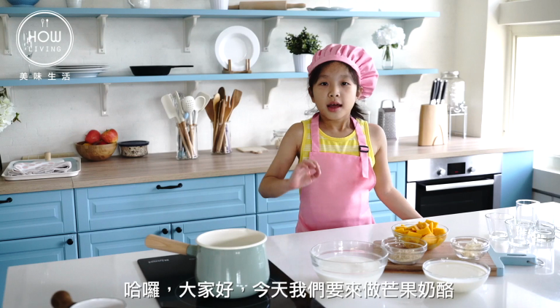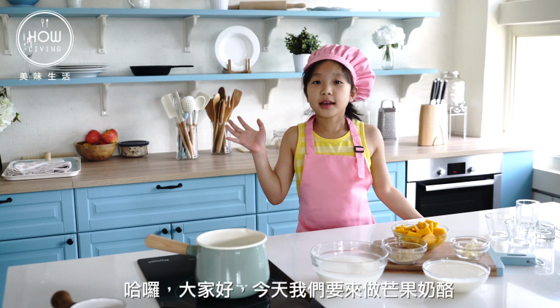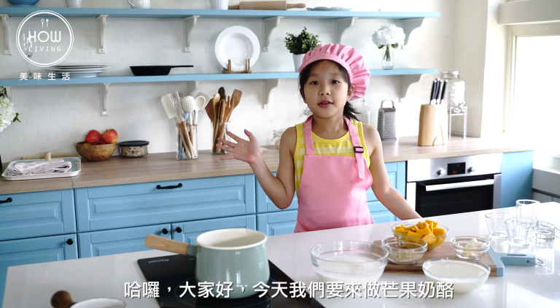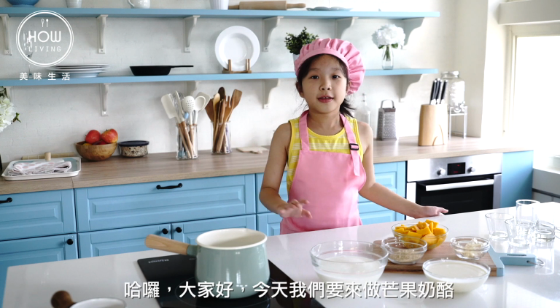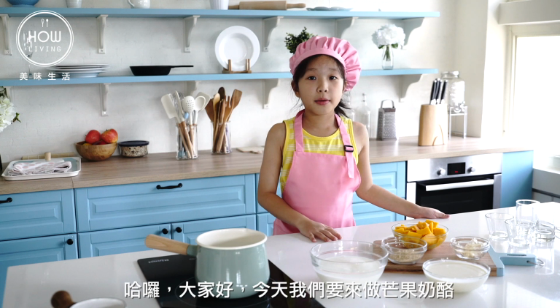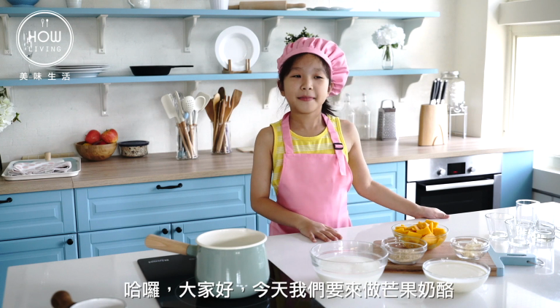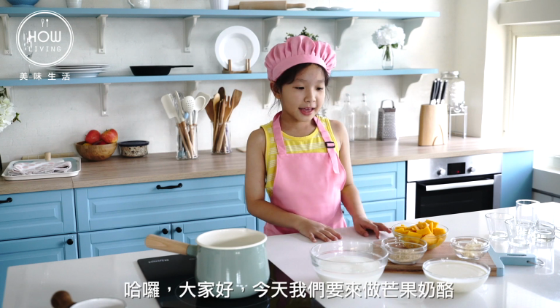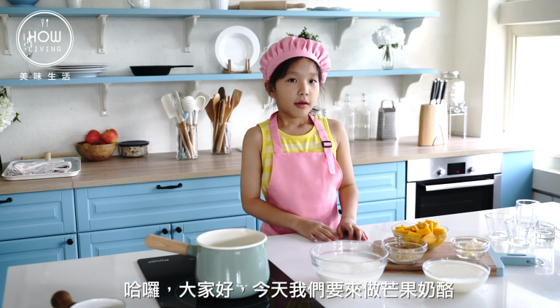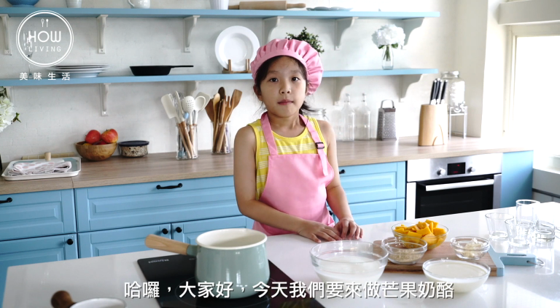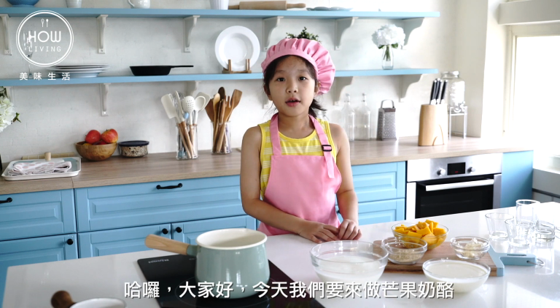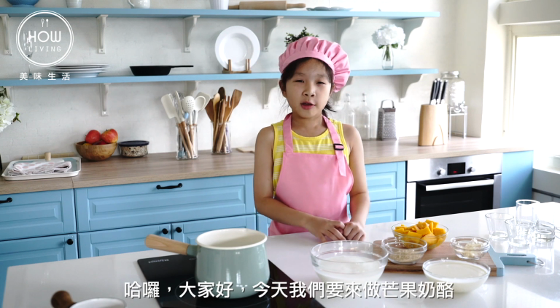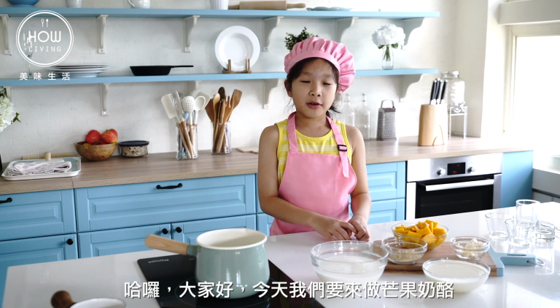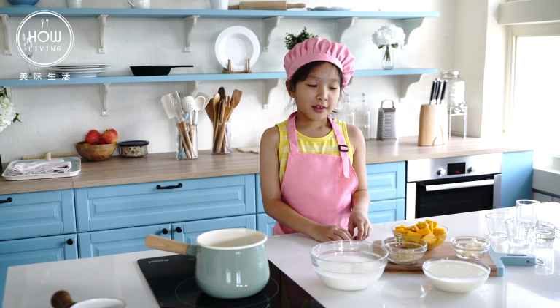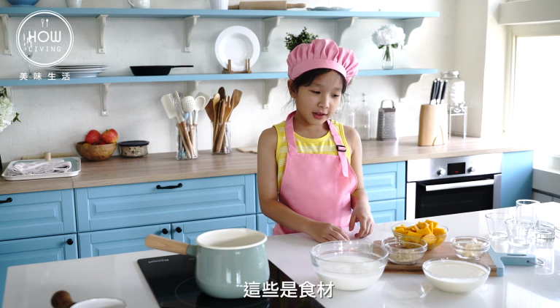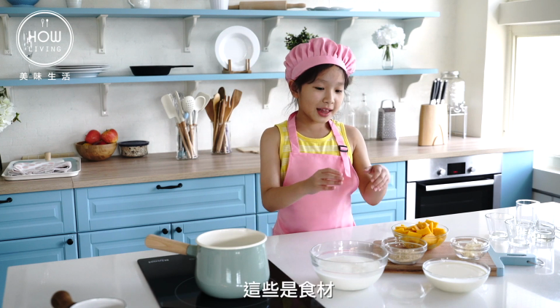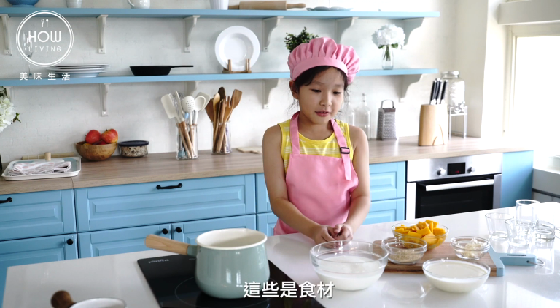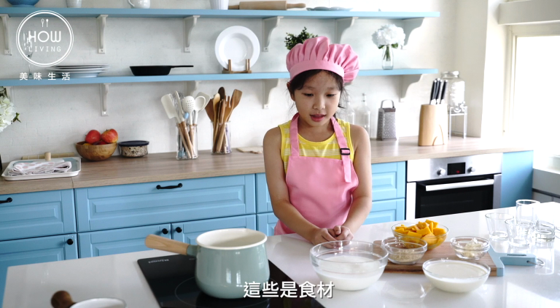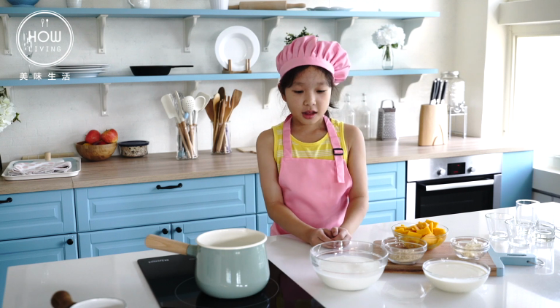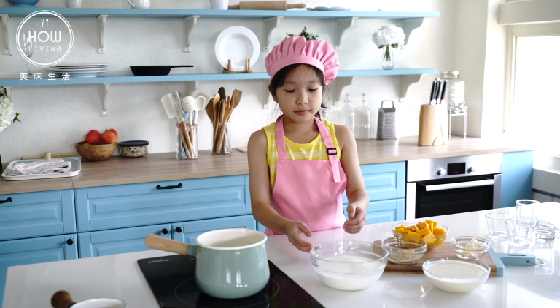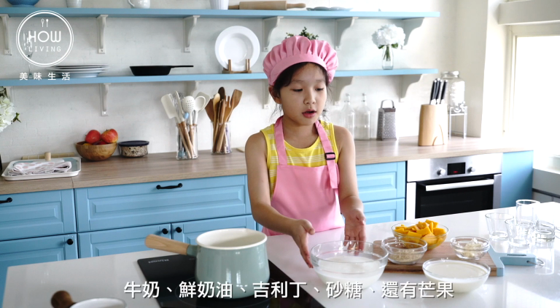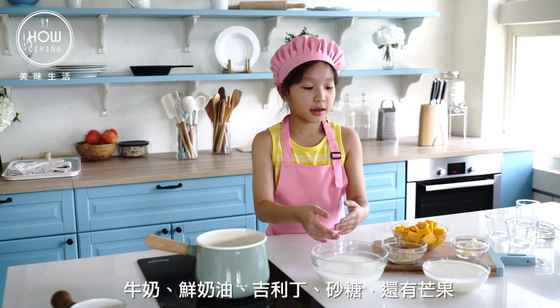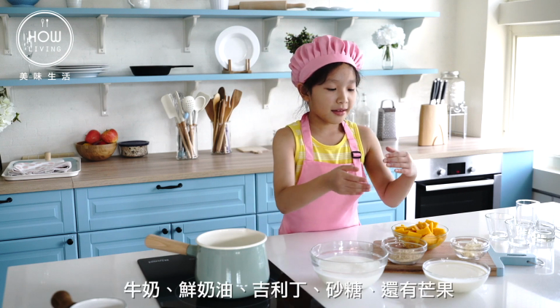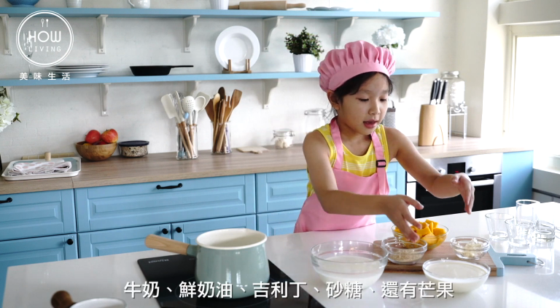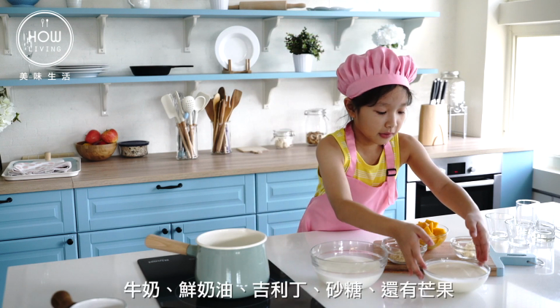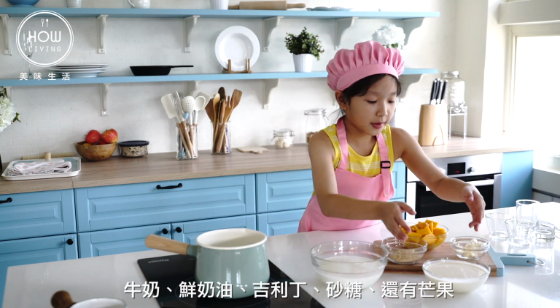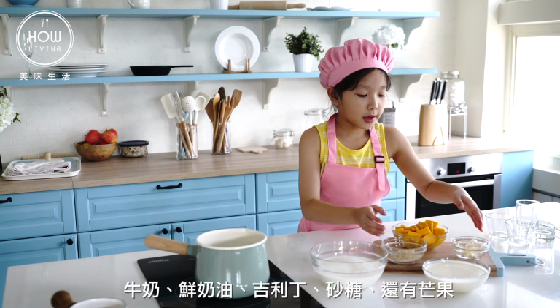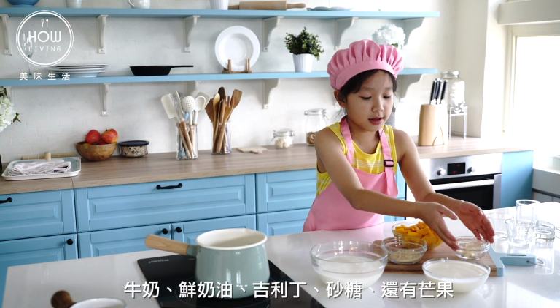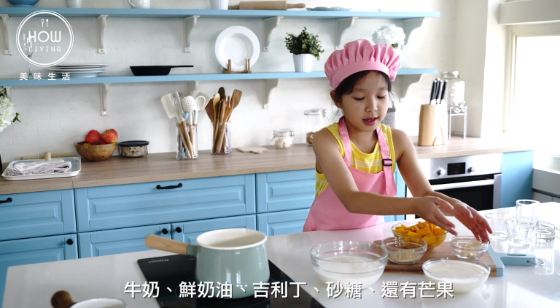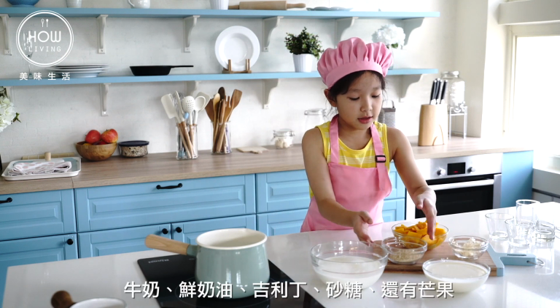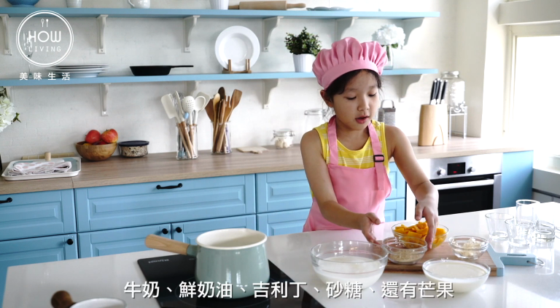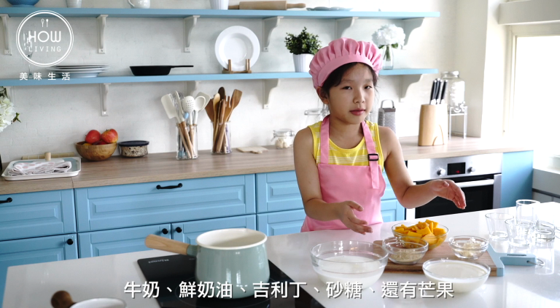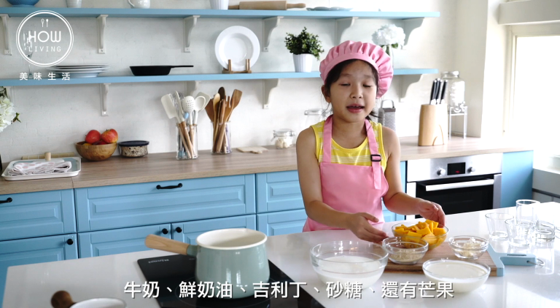Hello guys, so today we are going to make mango panna cotta. So these are the ingredients: milk, heavy whipped cream, gelatin, sugar and cinnamon.